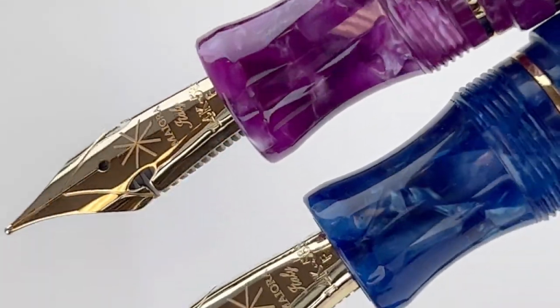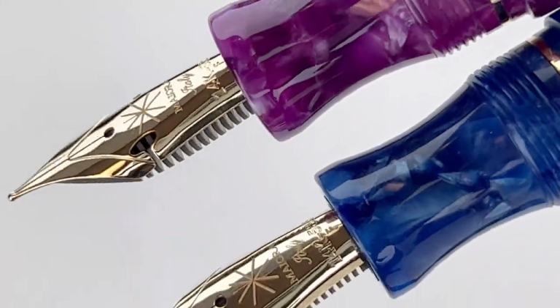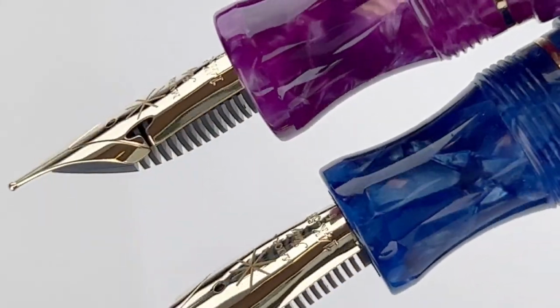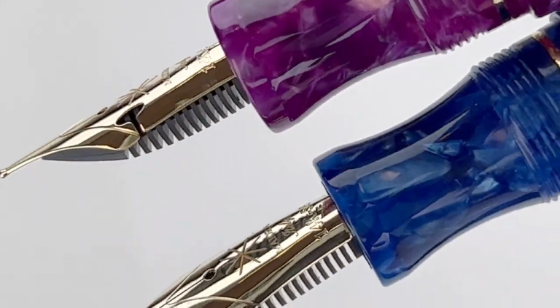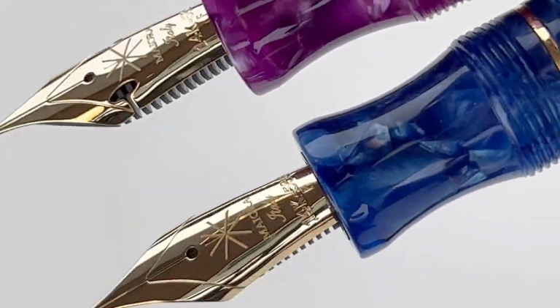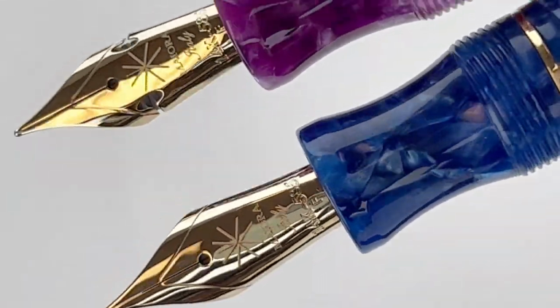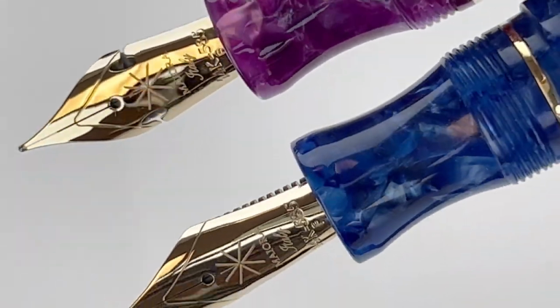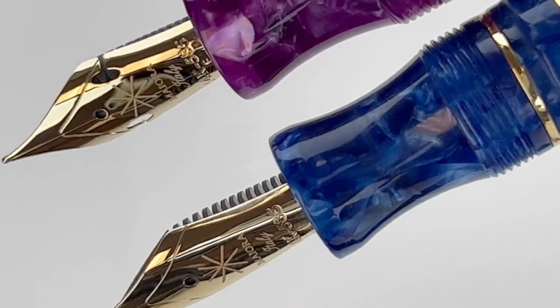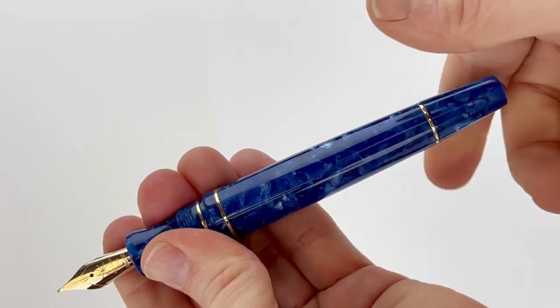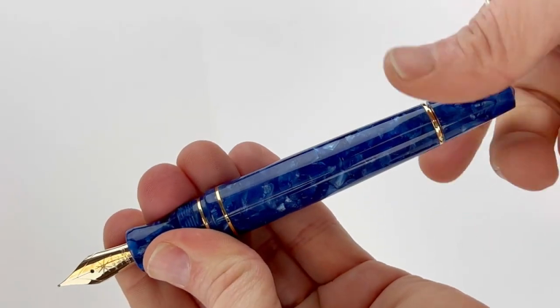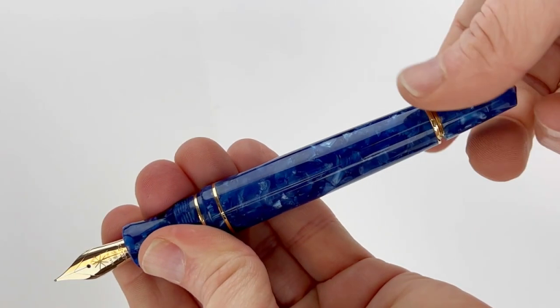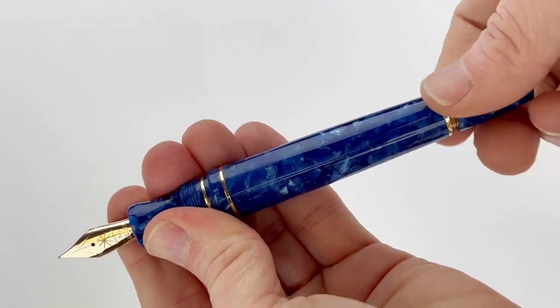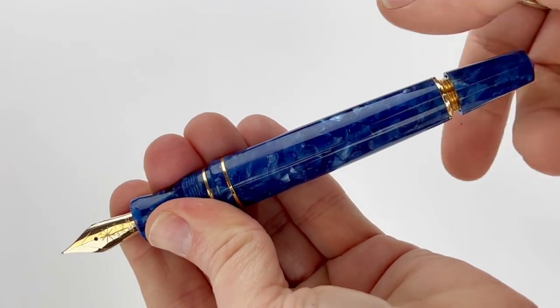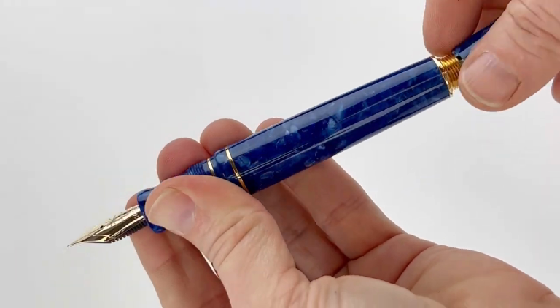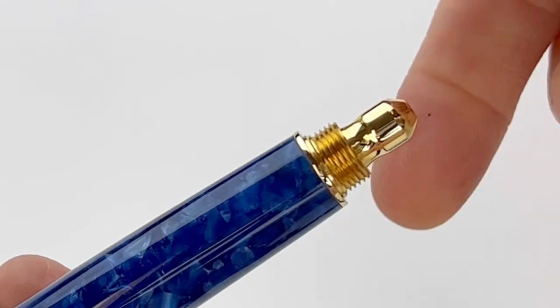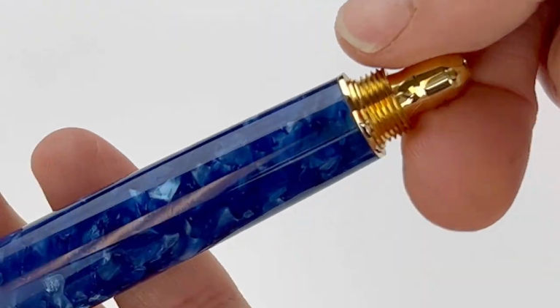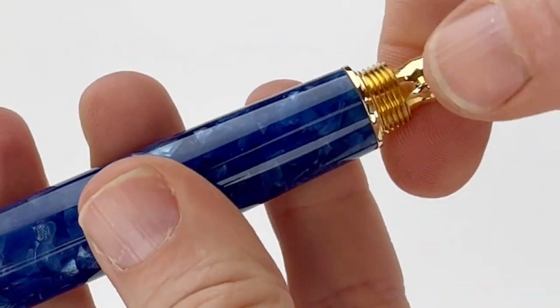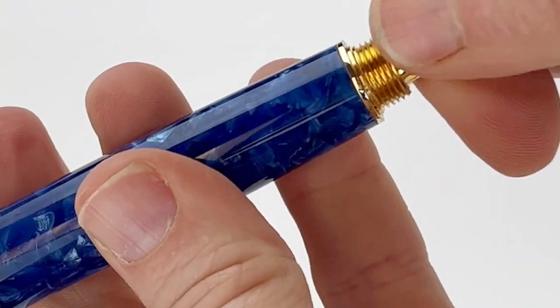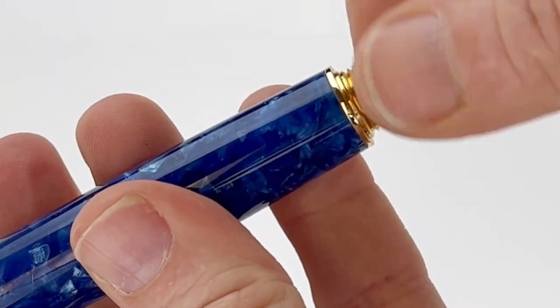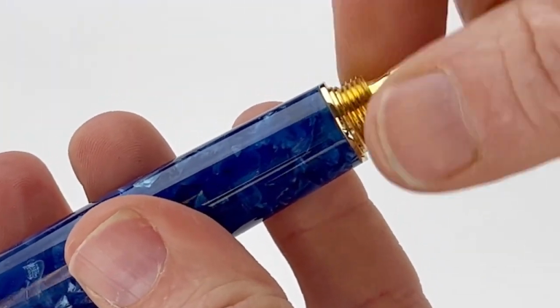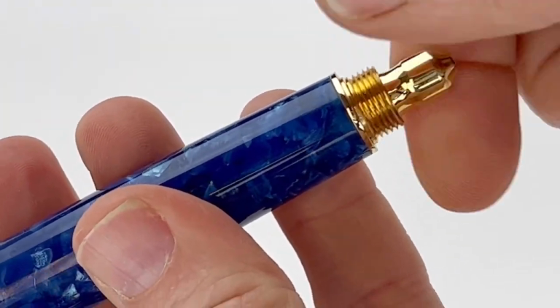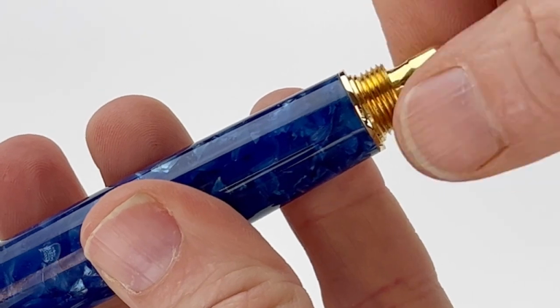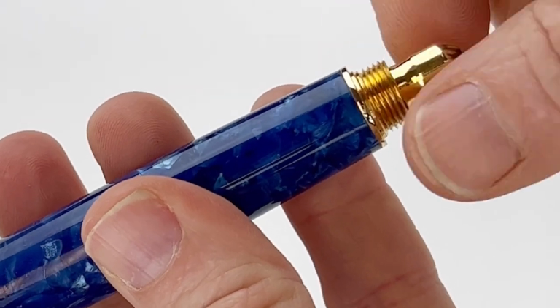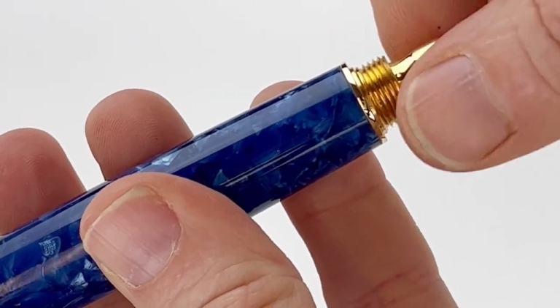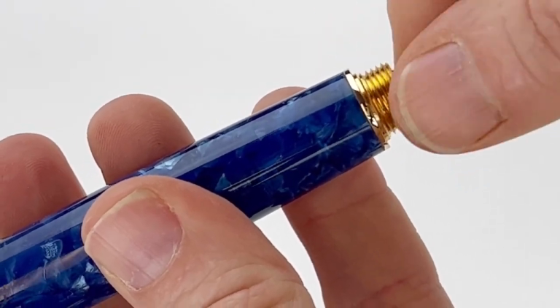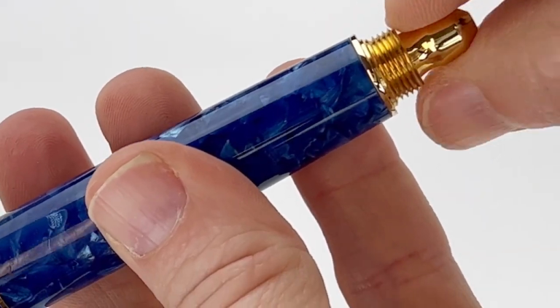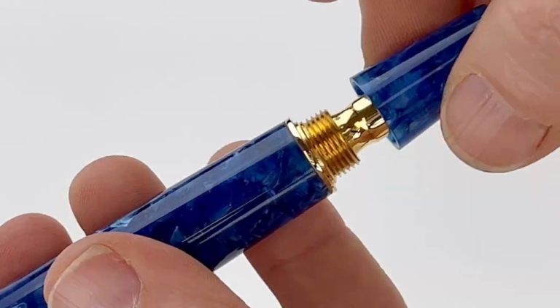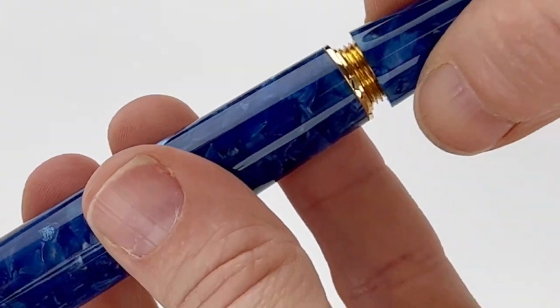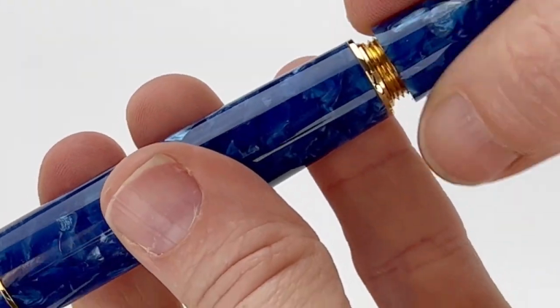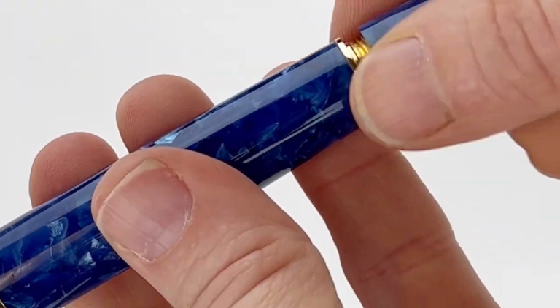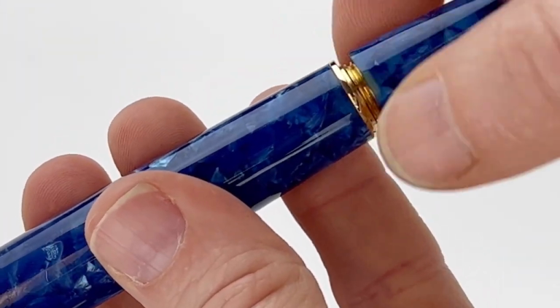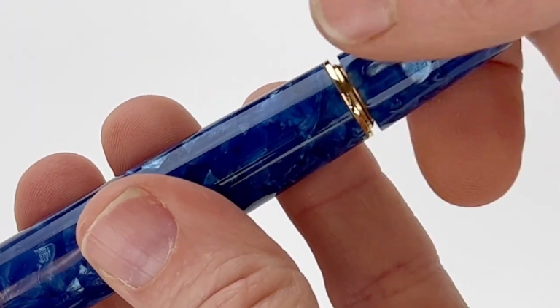Each of the pens come with a bottle of Maiora ink to match the color of the pen. So if you get the Blue Mare pen, you'll get a blue bottle of ink, and if you get the purple pen, you'll get a purple bottle of ink with the pen.